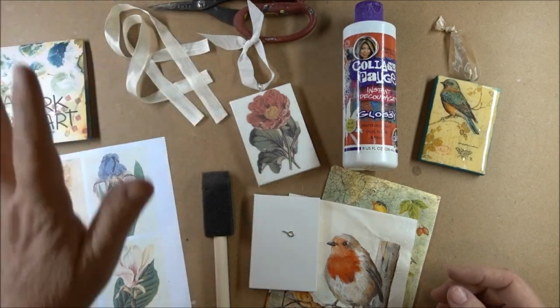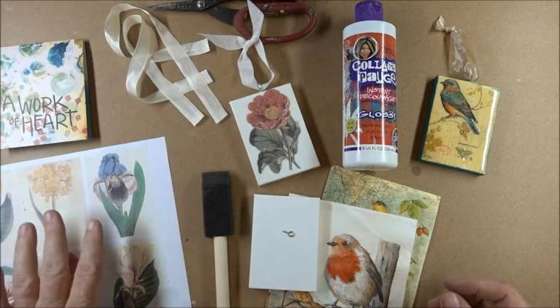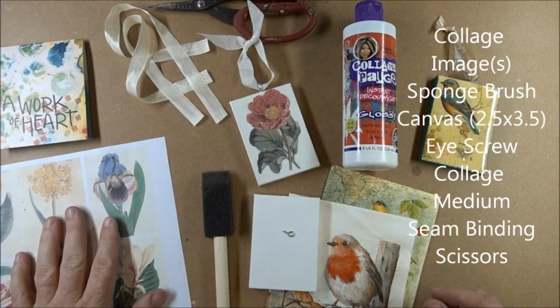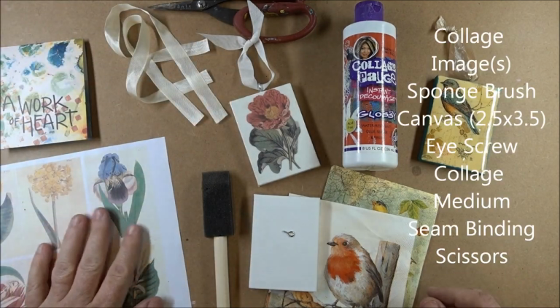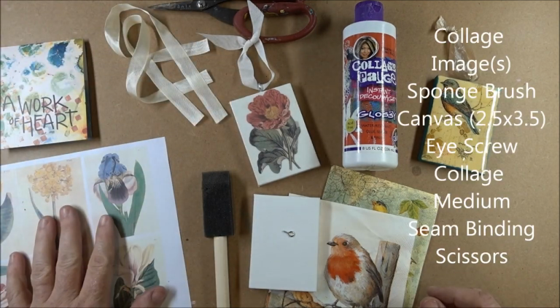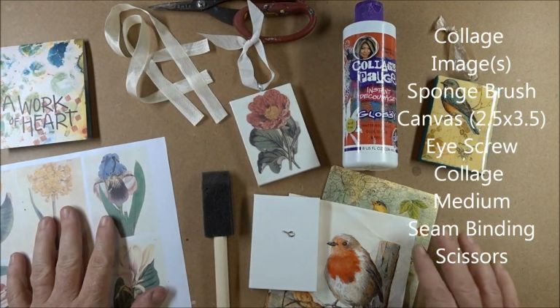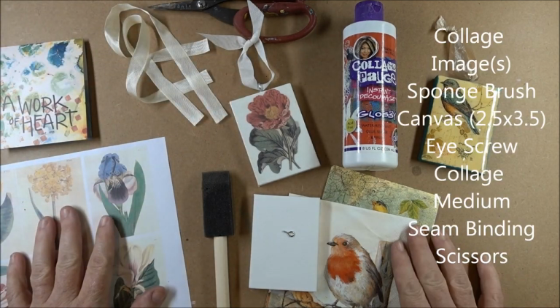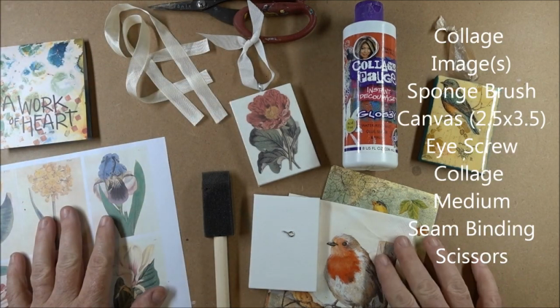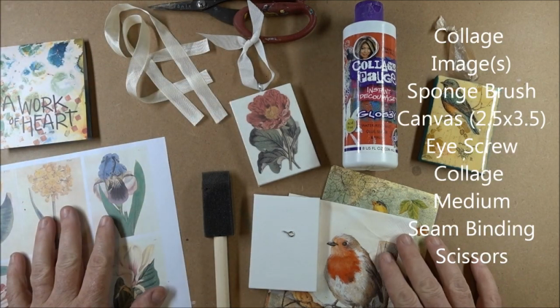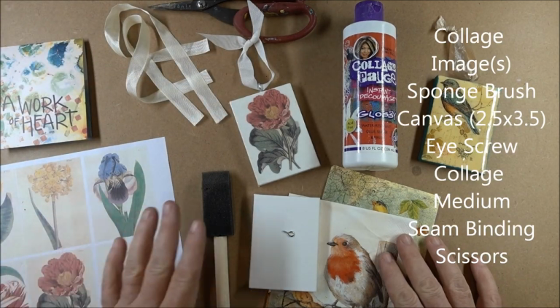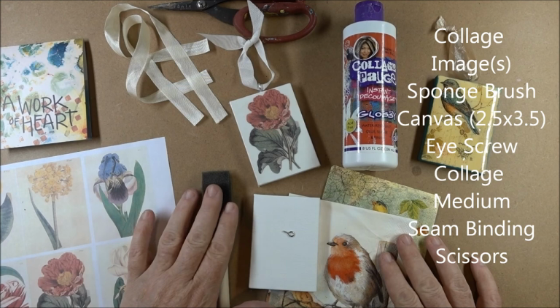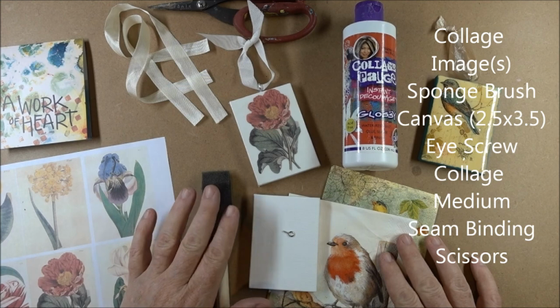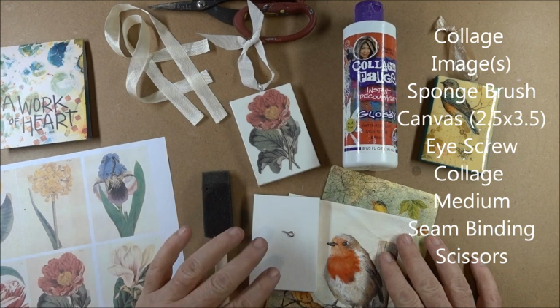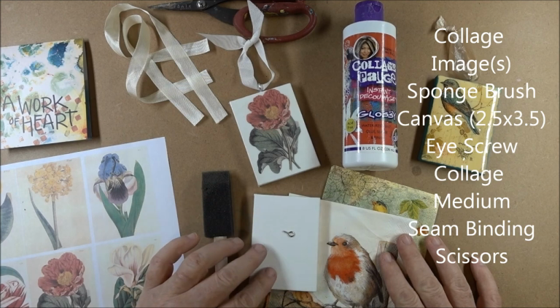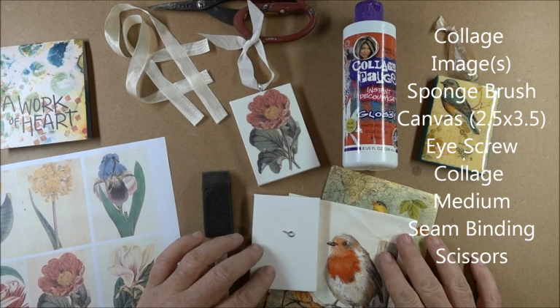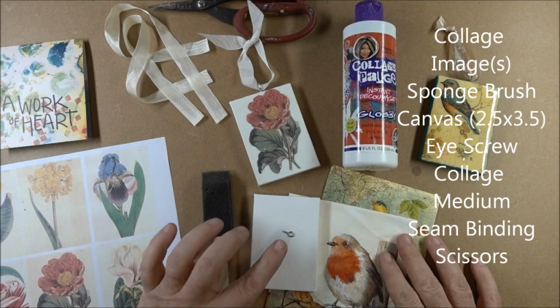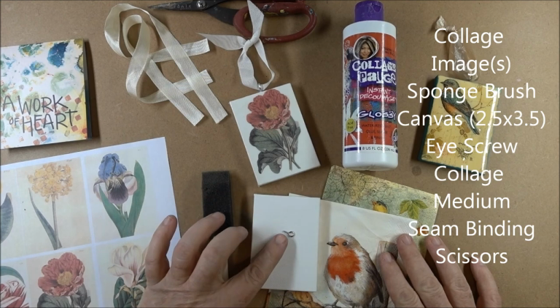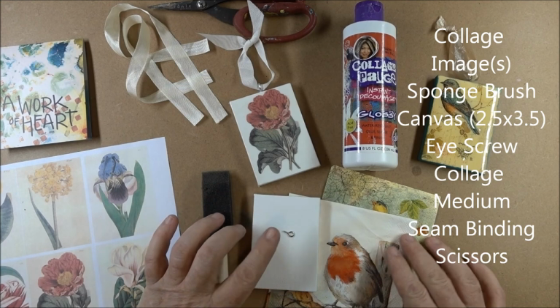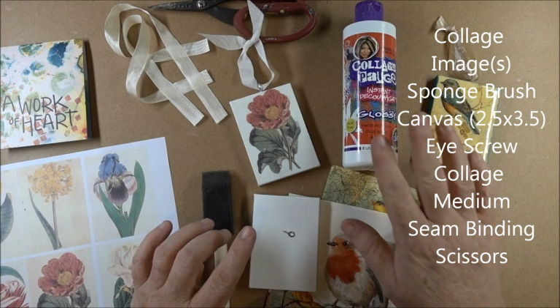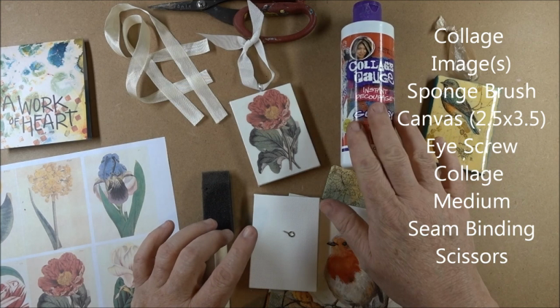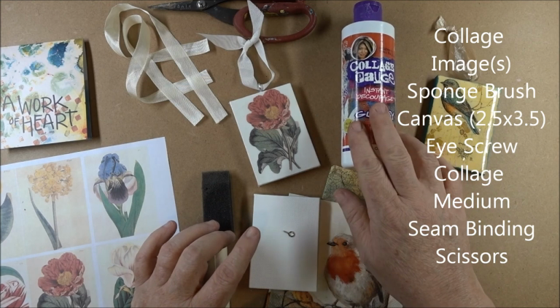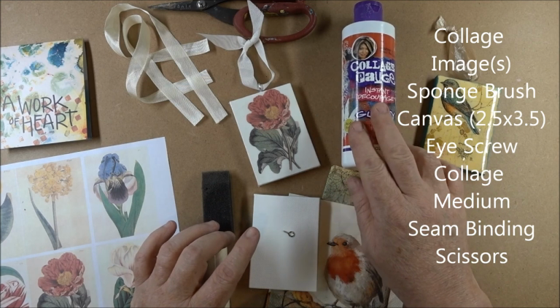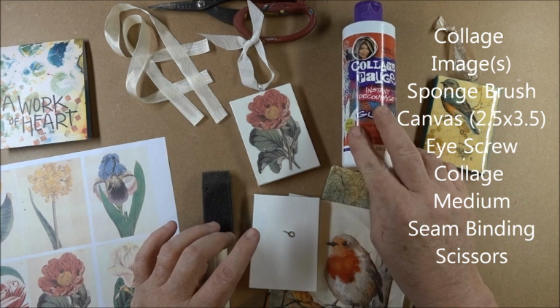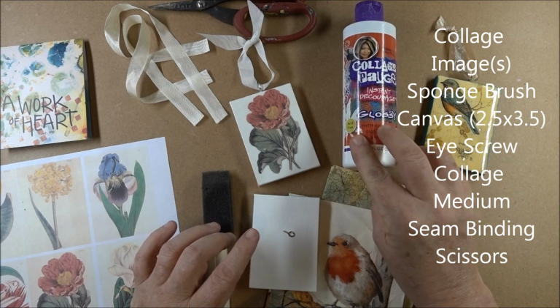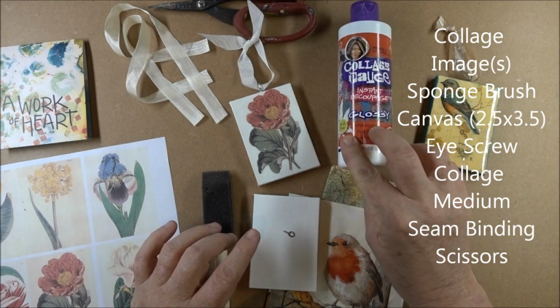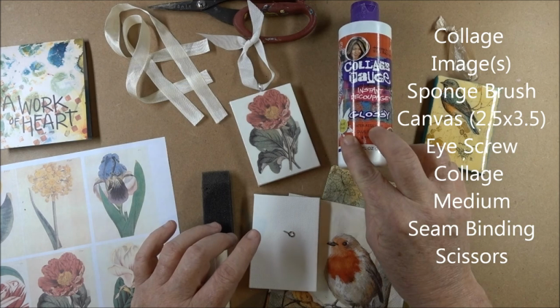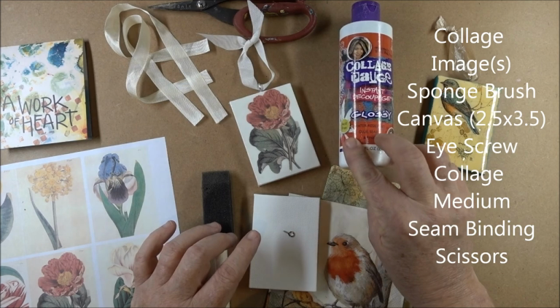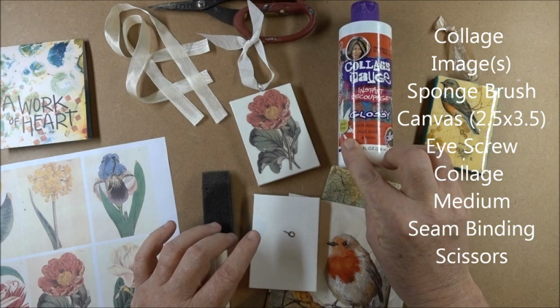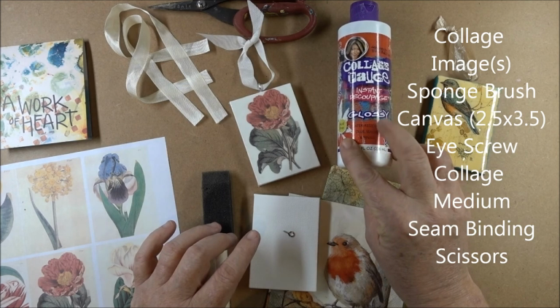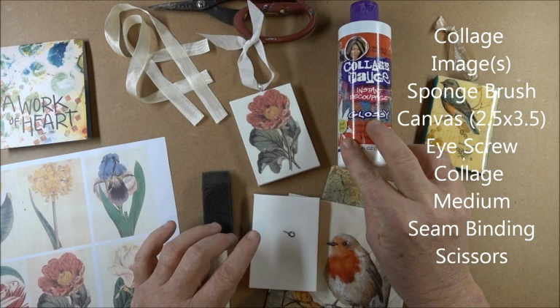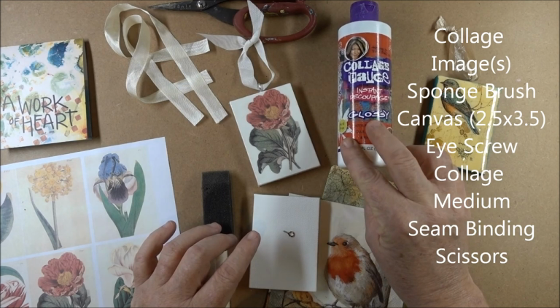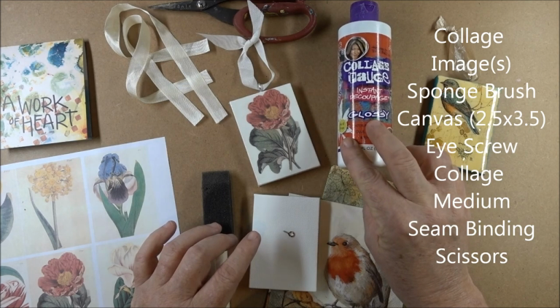For this project, you're going to need some sort of image or cocktail napkin, a sponge brush, your canvas, an eye screw, and some sort of collage medium. I'm using Collage Podge with a glossy finish.